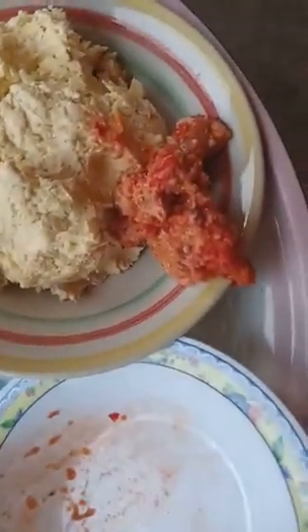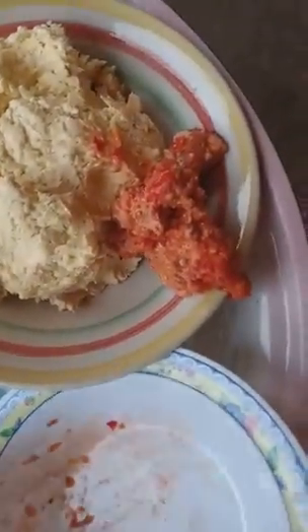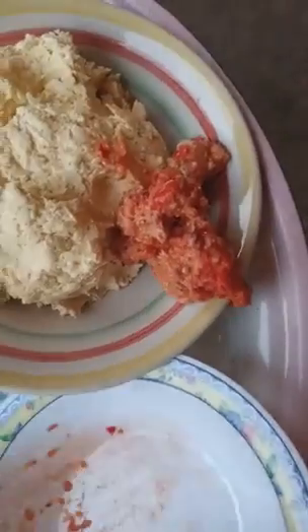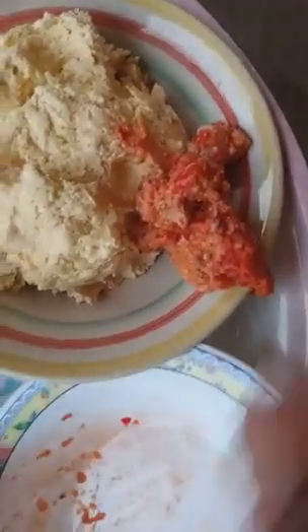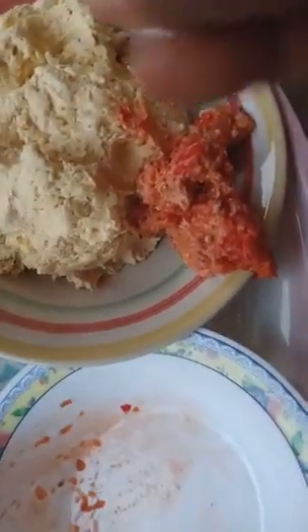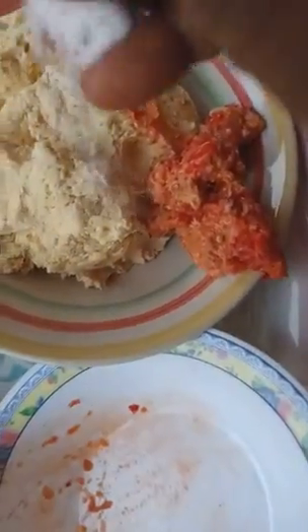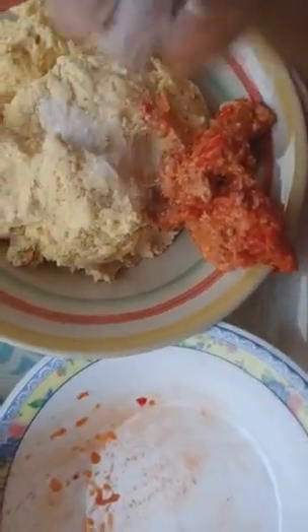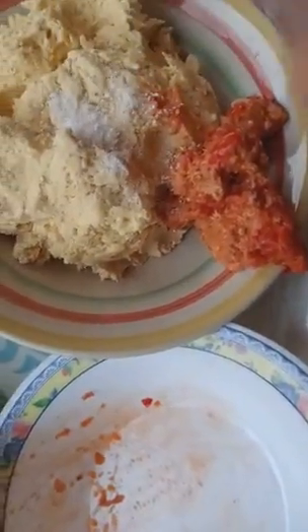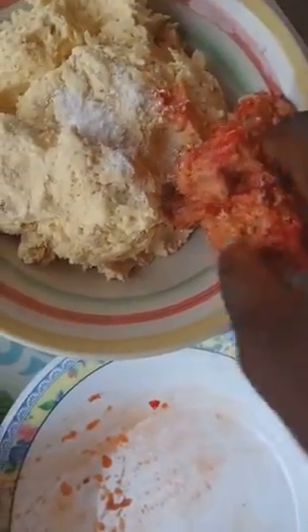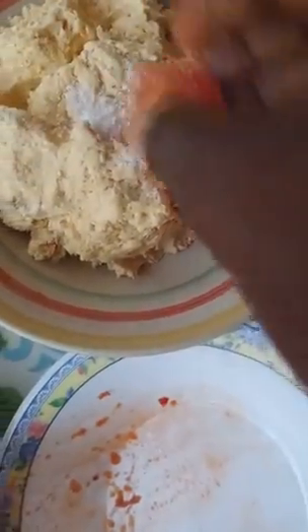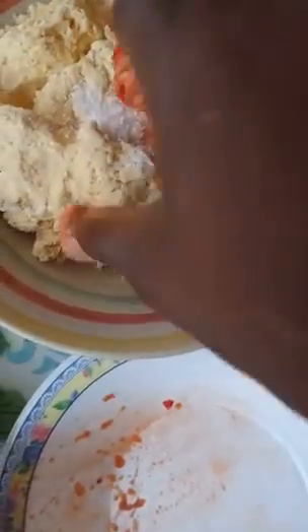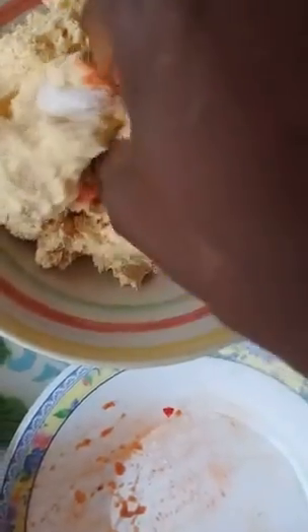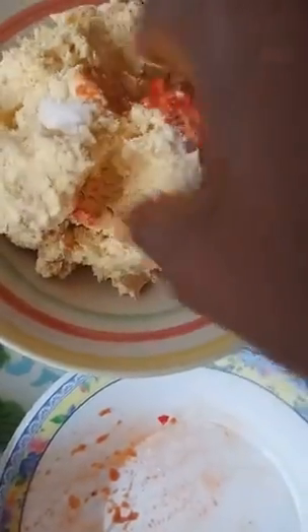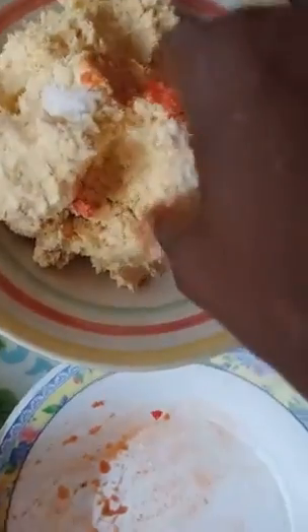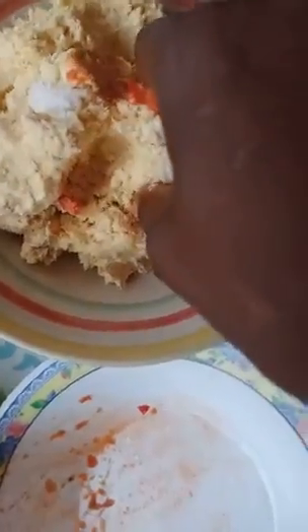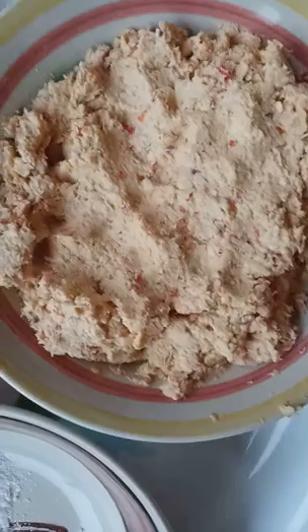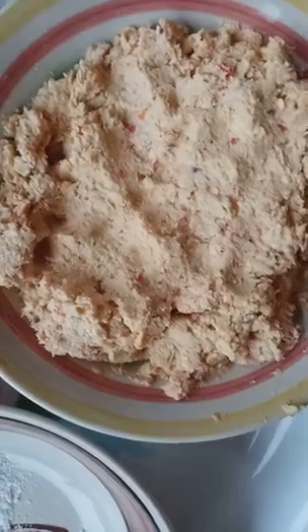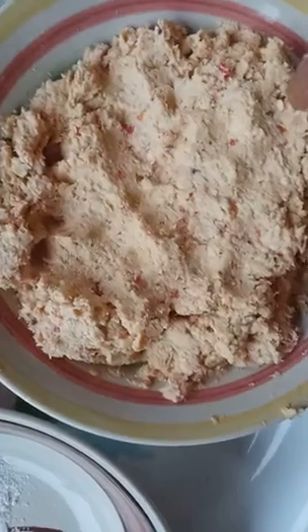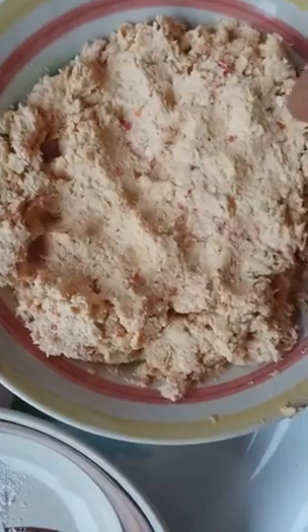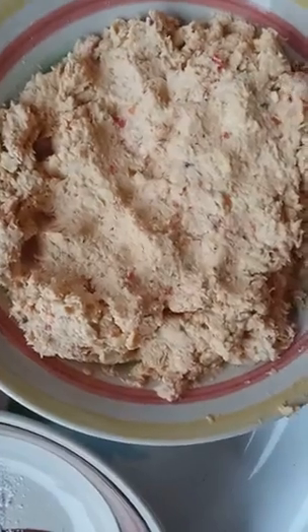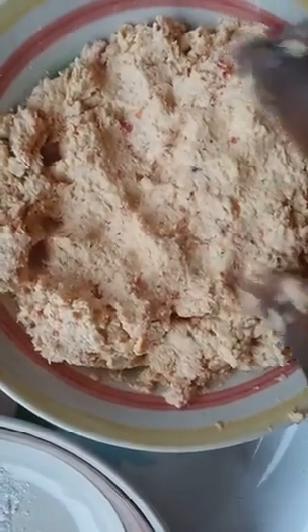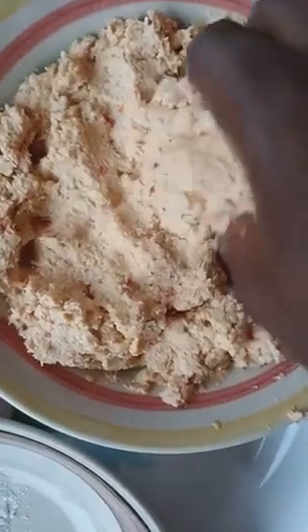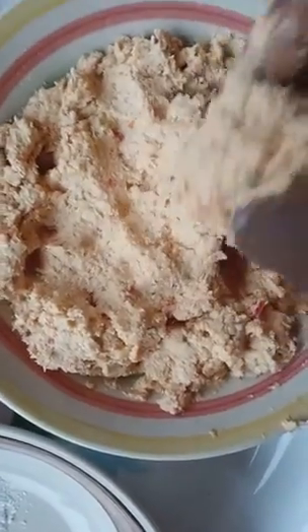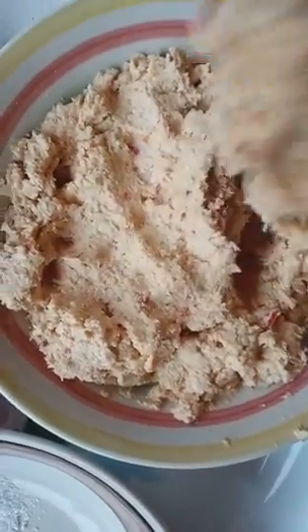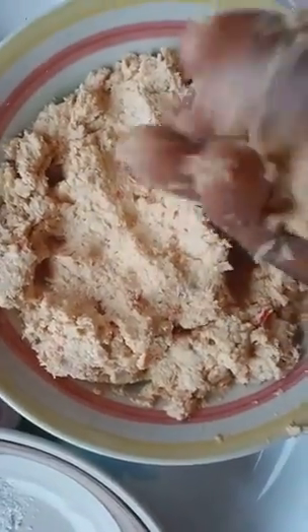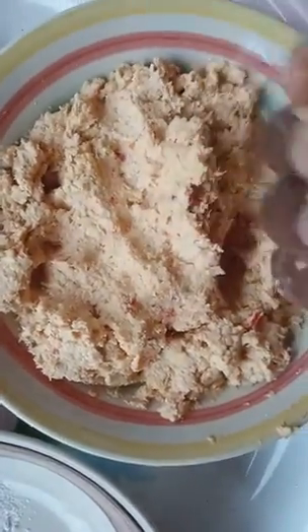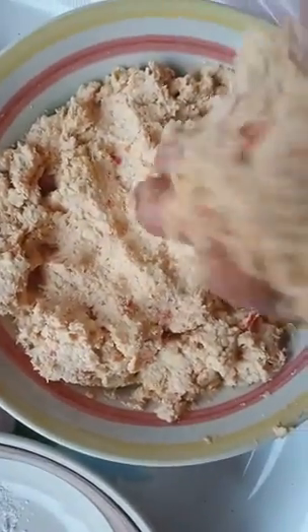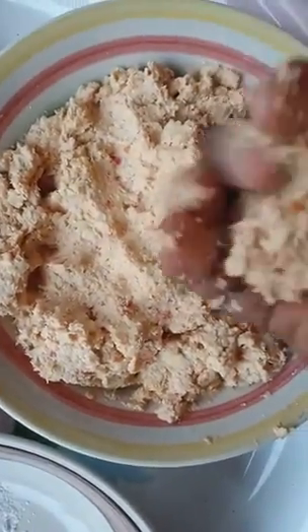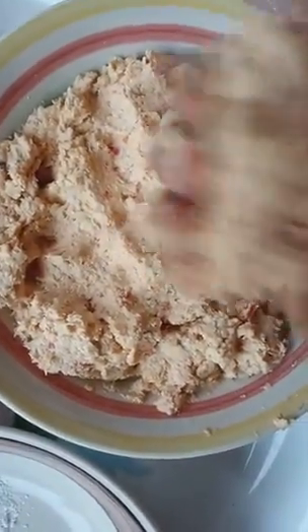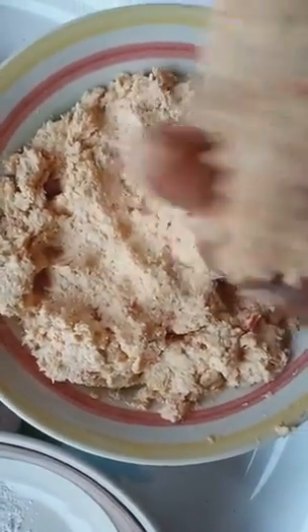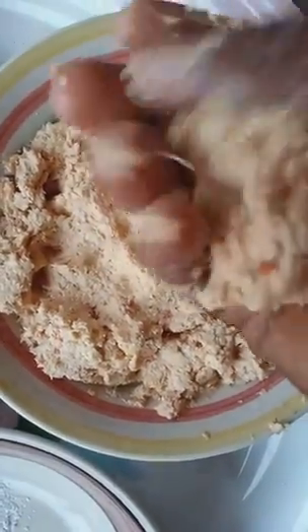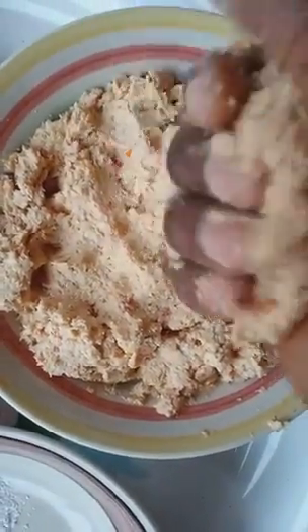Then add a pinch of sauce to it. I've mixed the pepper and onions with it.